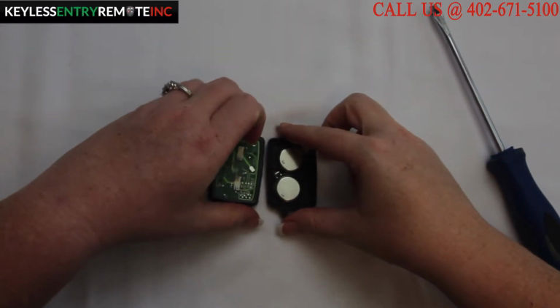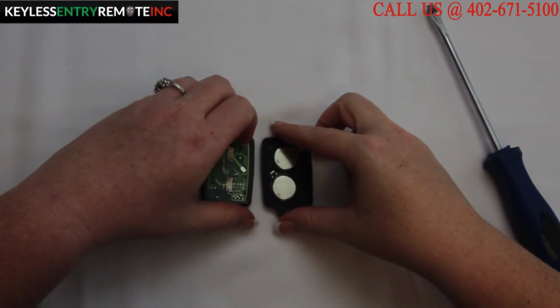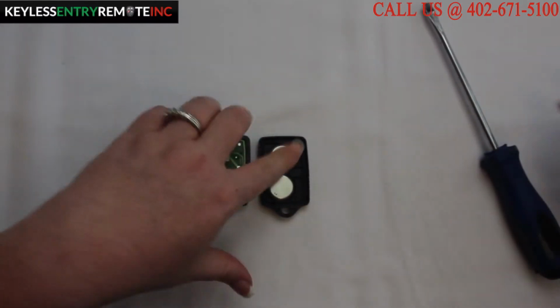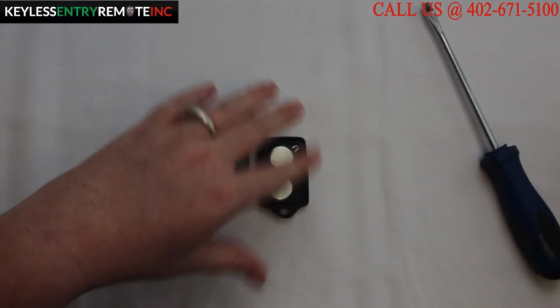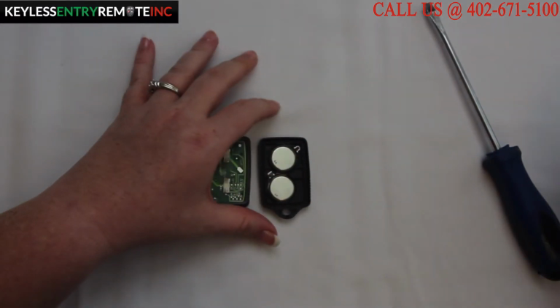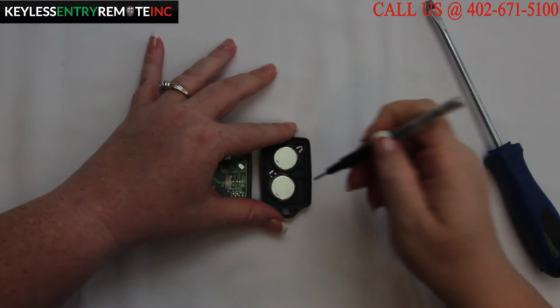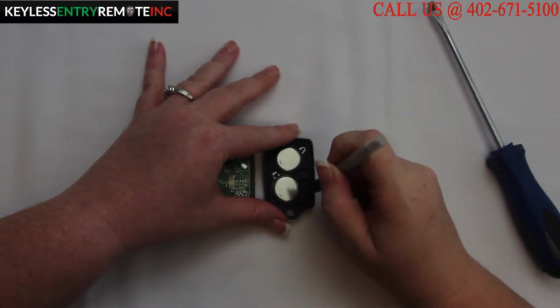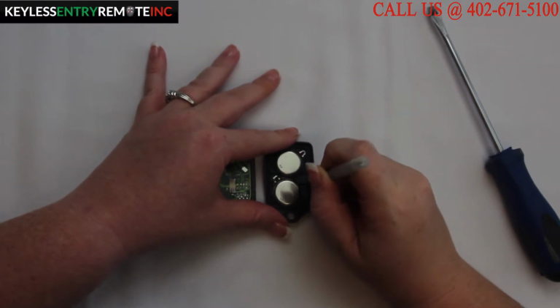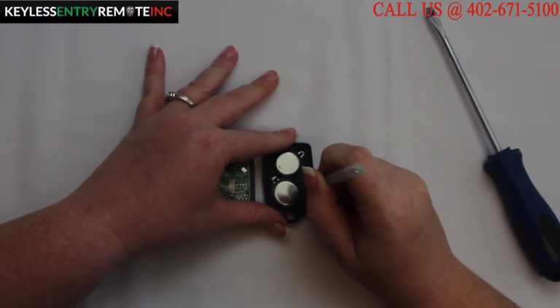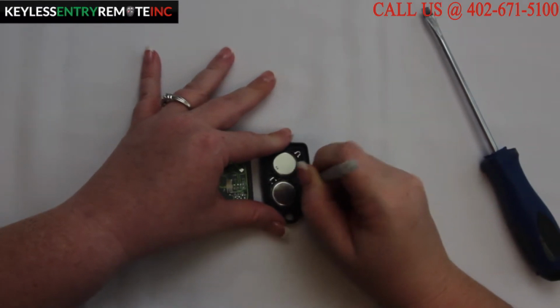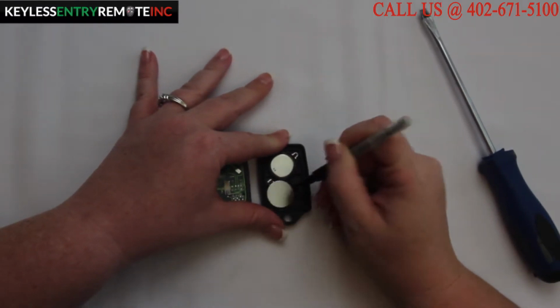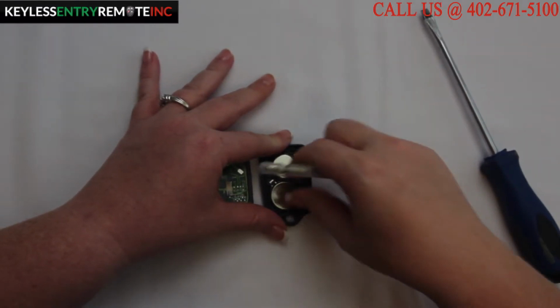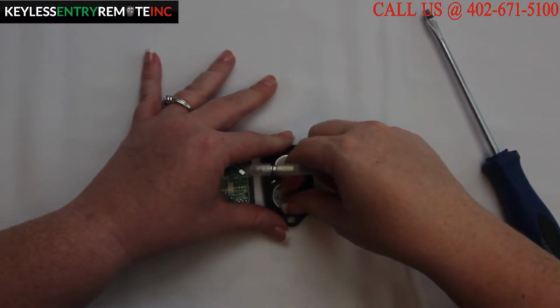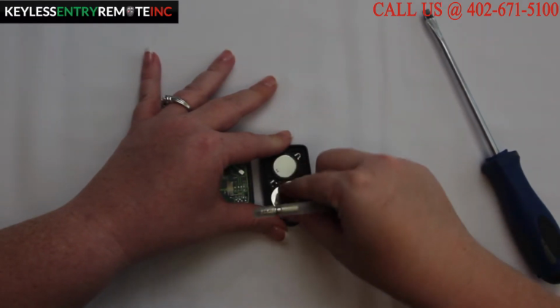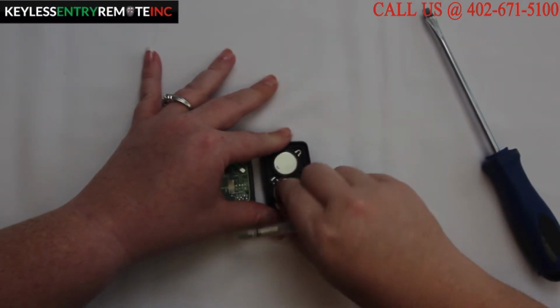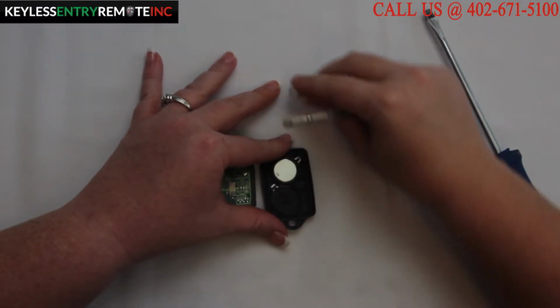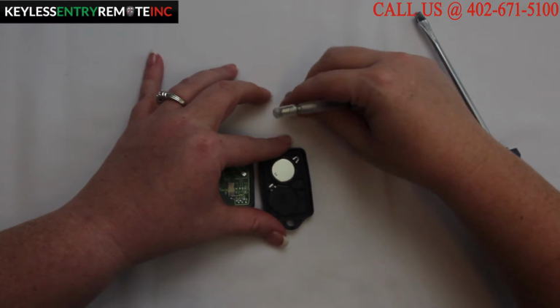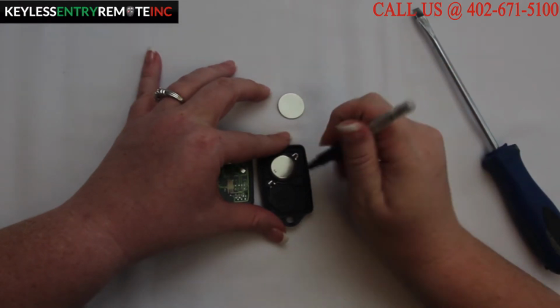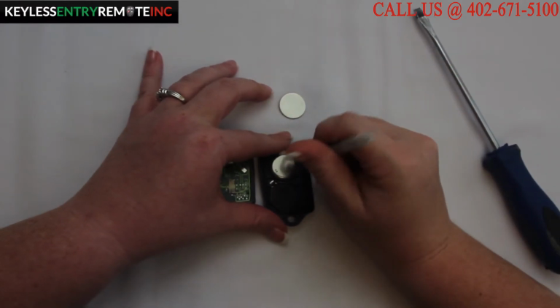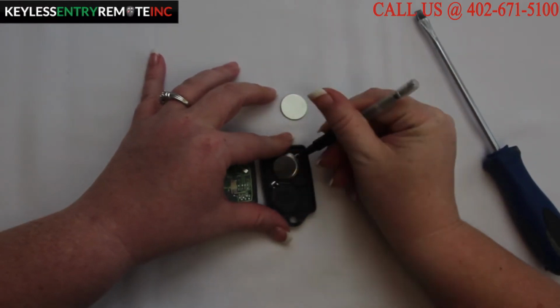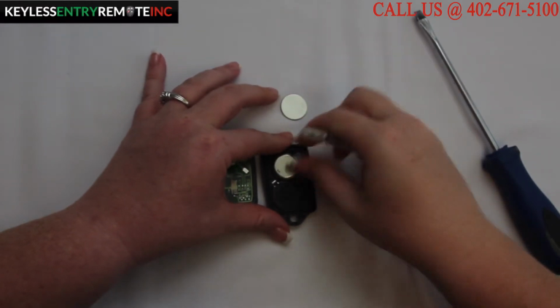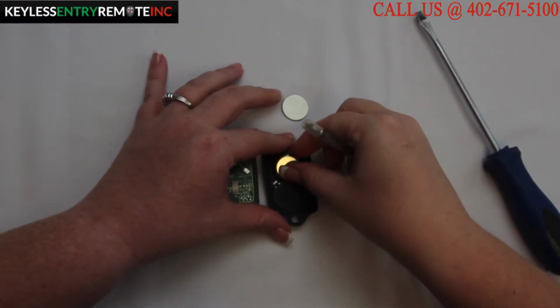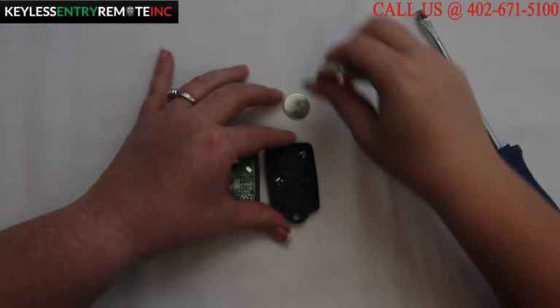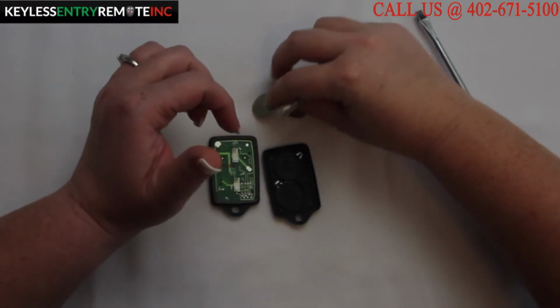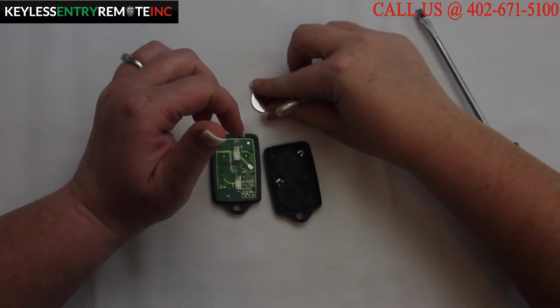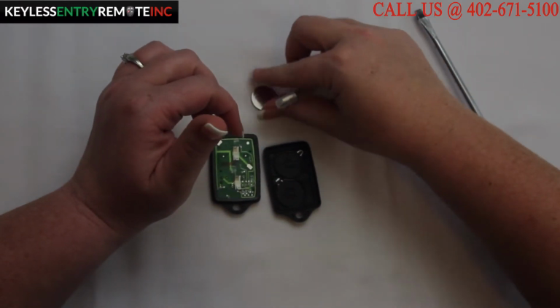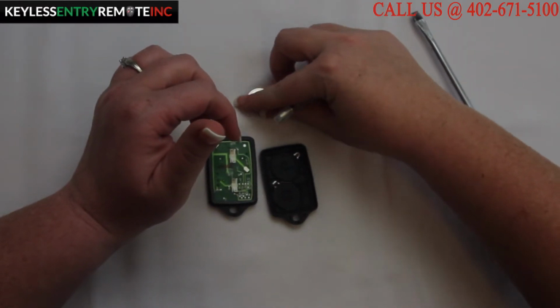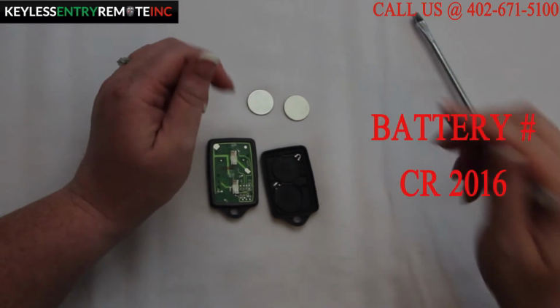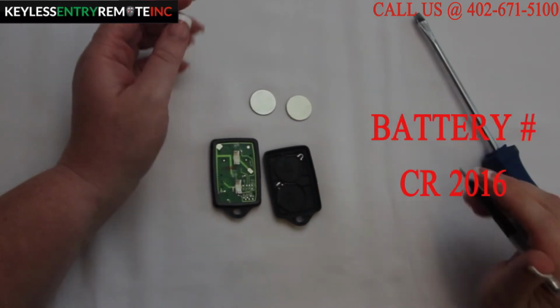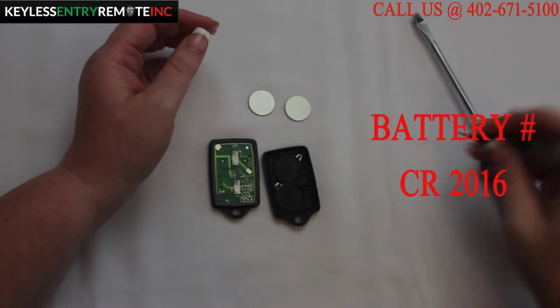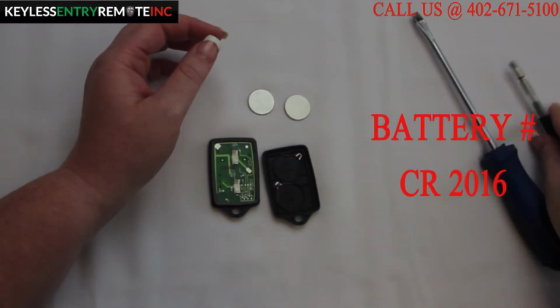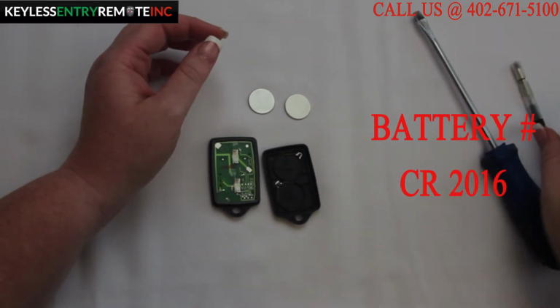Once the key fob is open, you'll see that there are two batteries located on this side. You may need to use a smaller screwdriver to help pop the batteries out of place. The battery for this key fob is a CR2016.